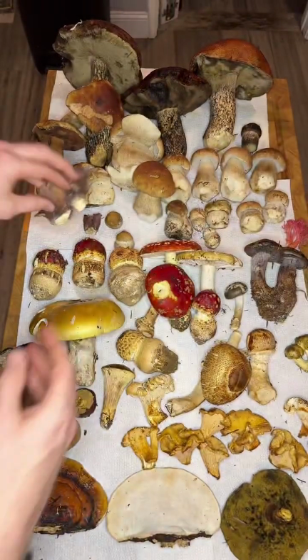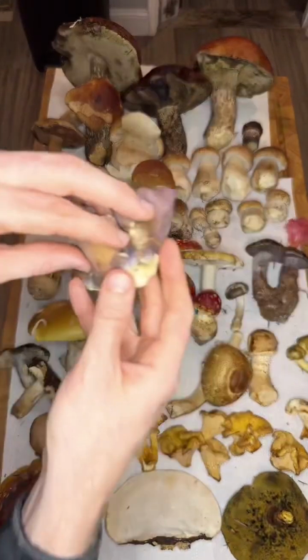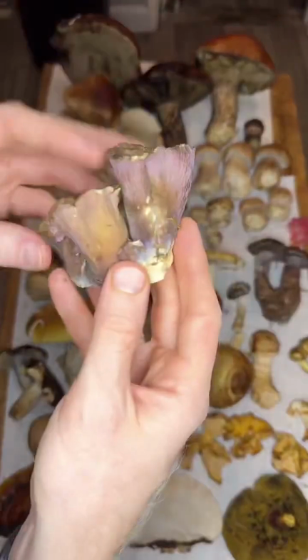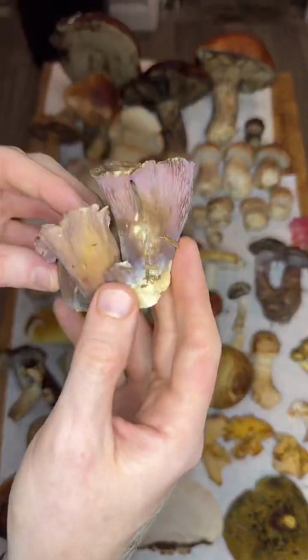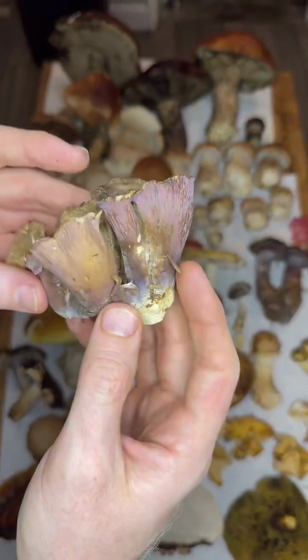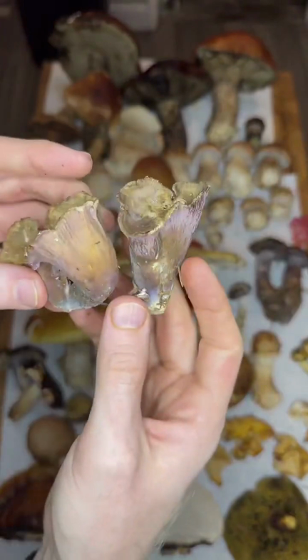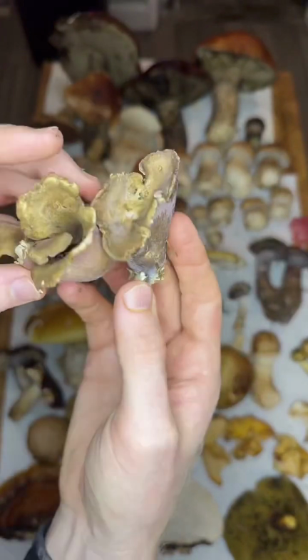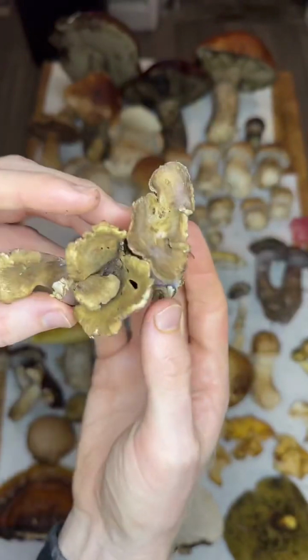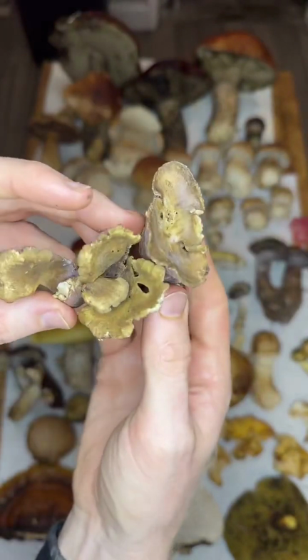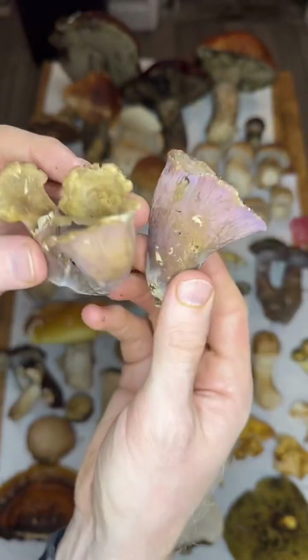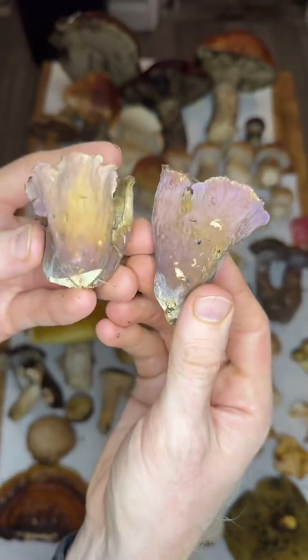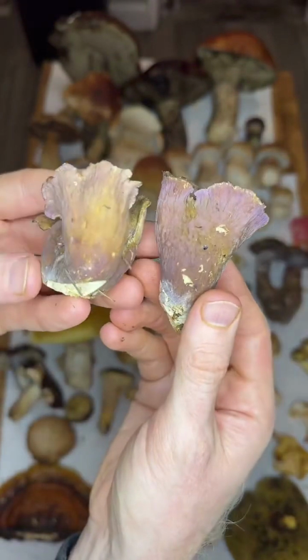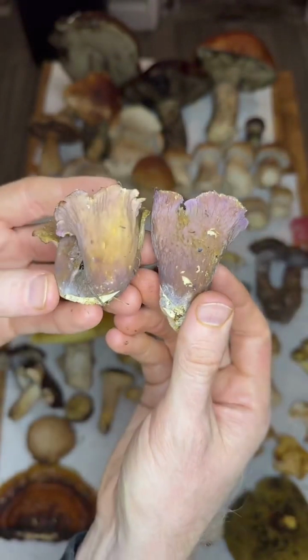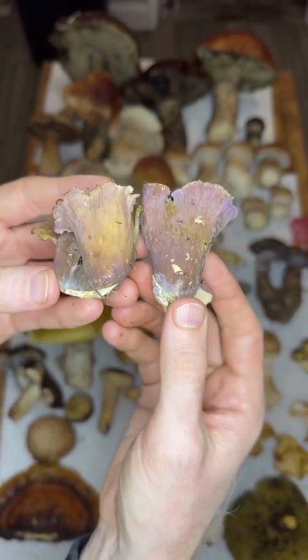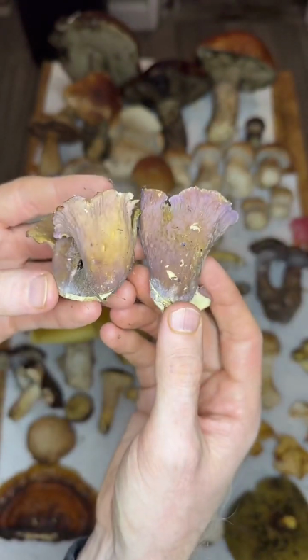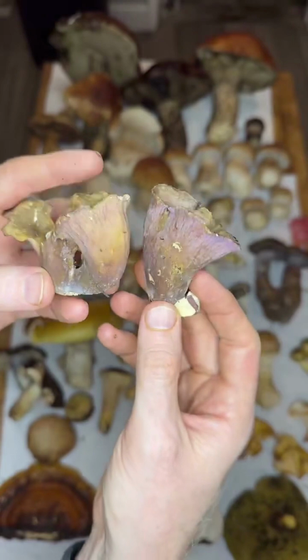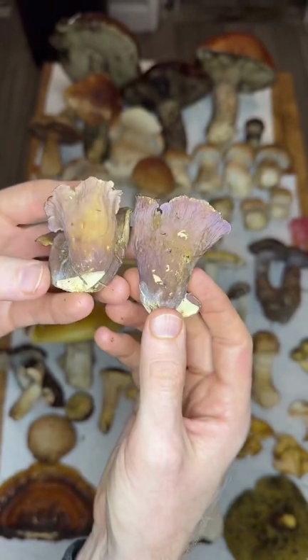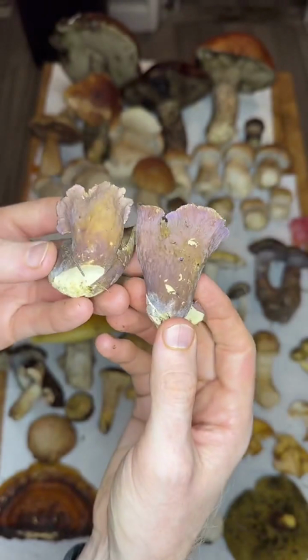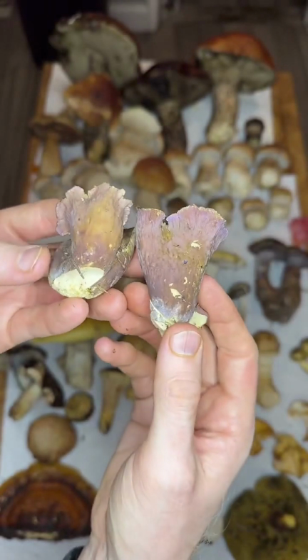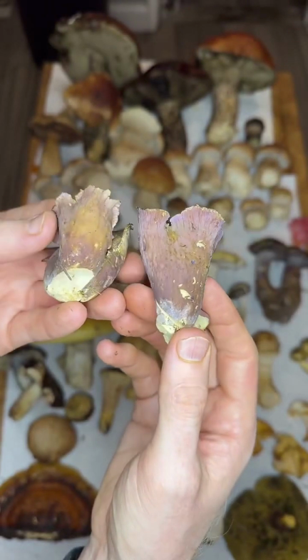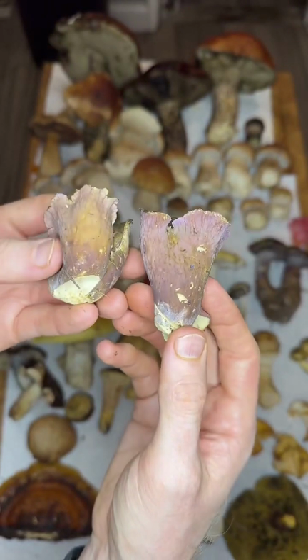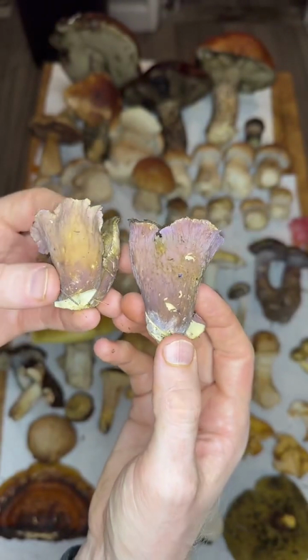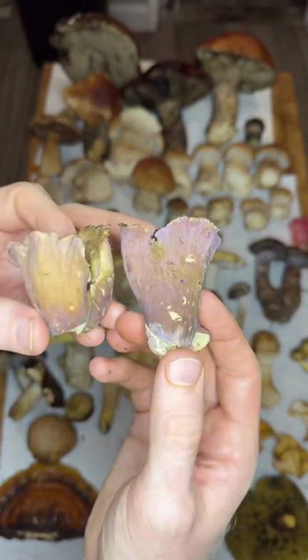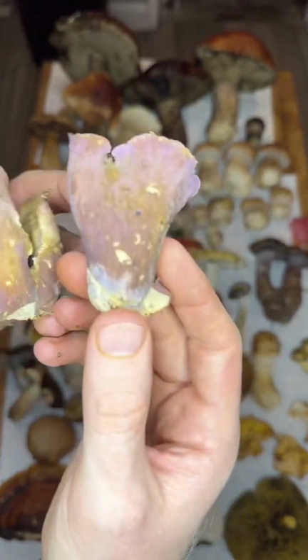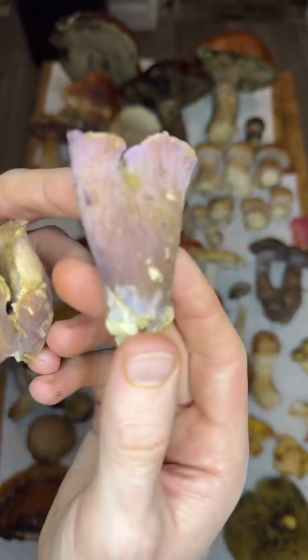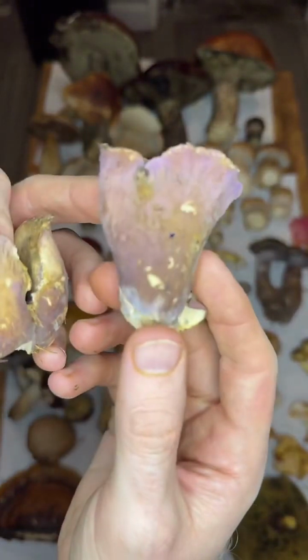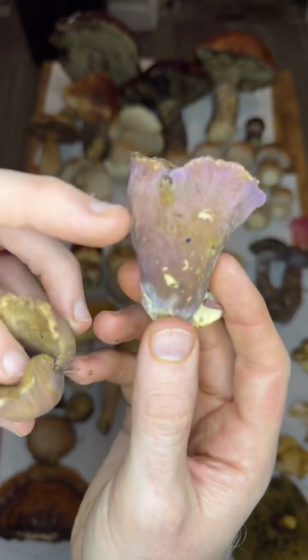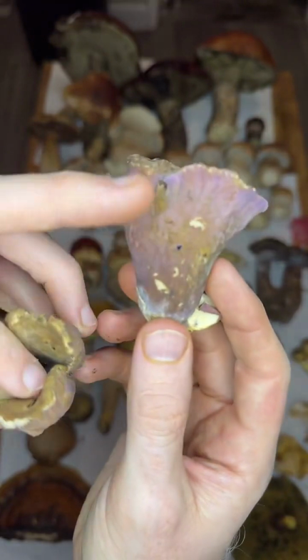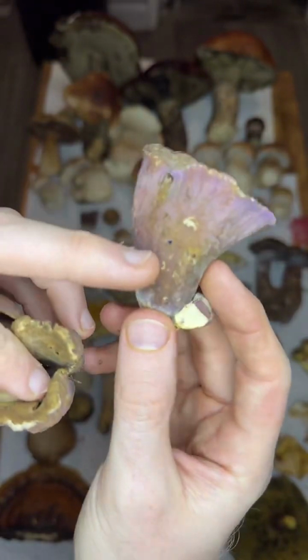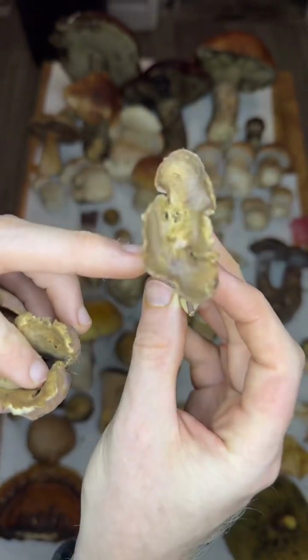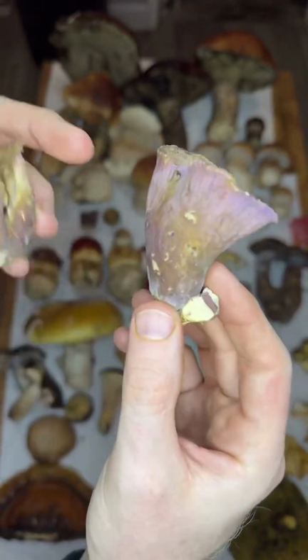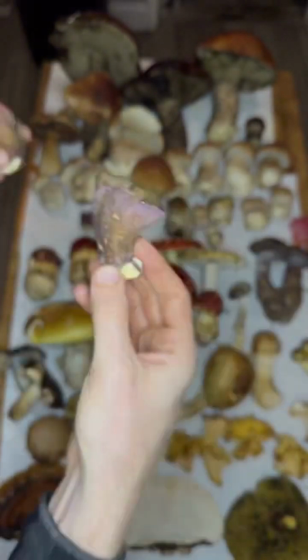We have some Gomphus clavatus, the pig's ear. This is called the Lilac Chanterelle sometimes. It's not a true chanterelle — it's actually in Gomphales, so it's related to Ramaria, but has a beautiful kind of purple color and these decurrent ridges that run down the stem.